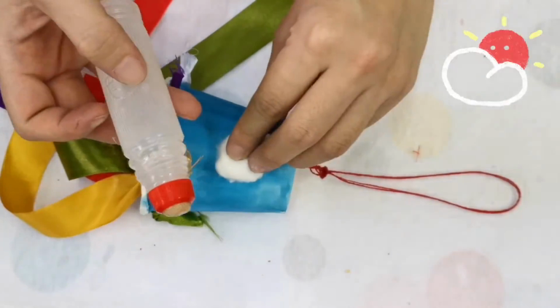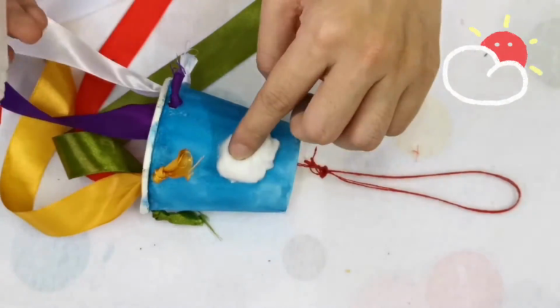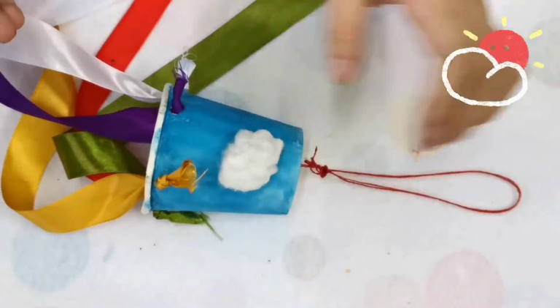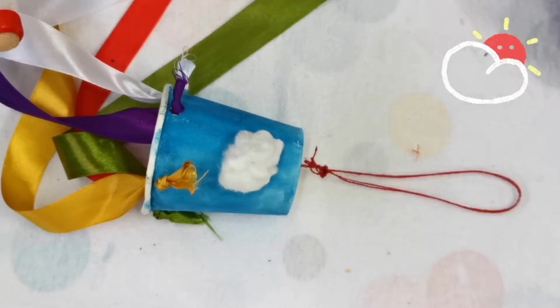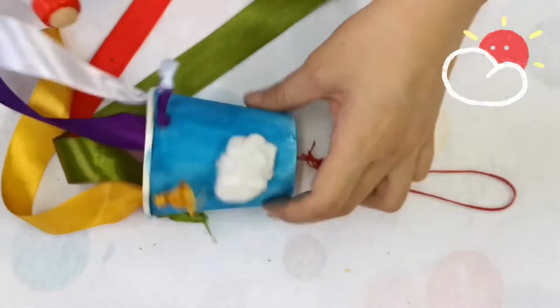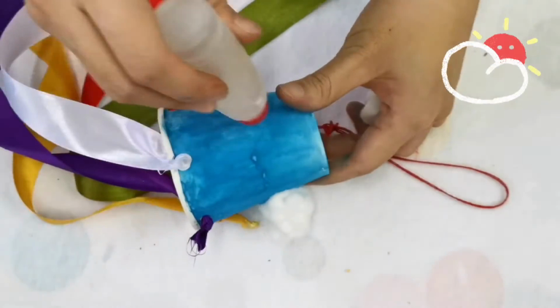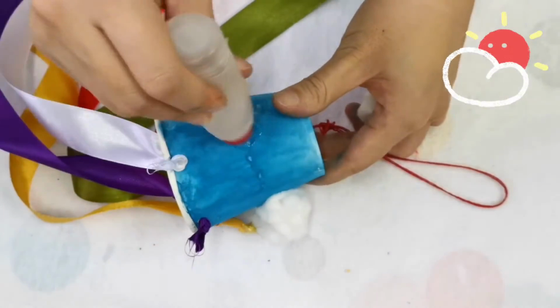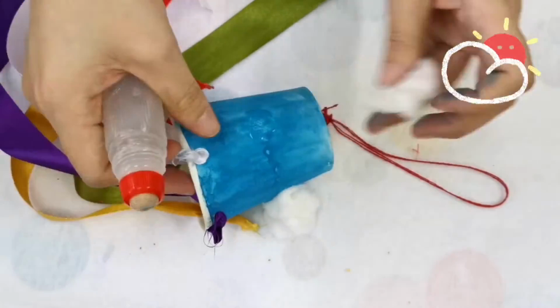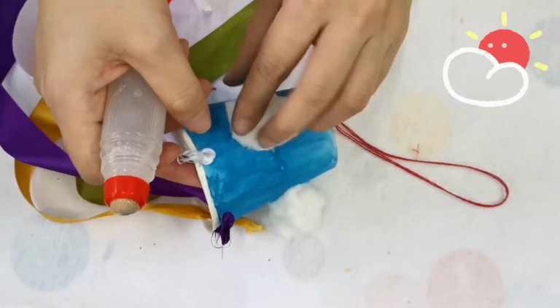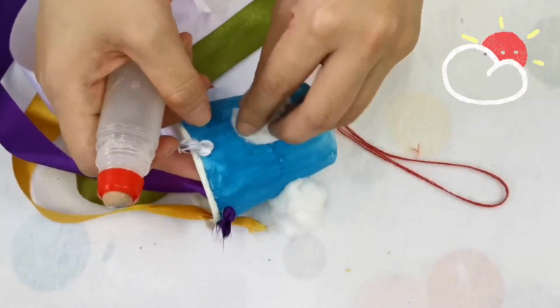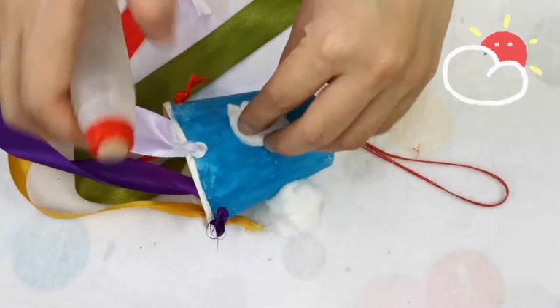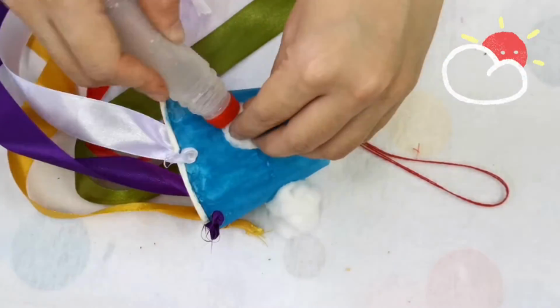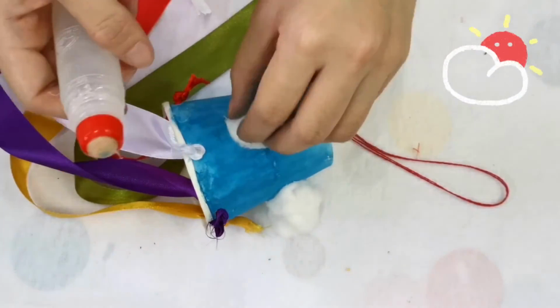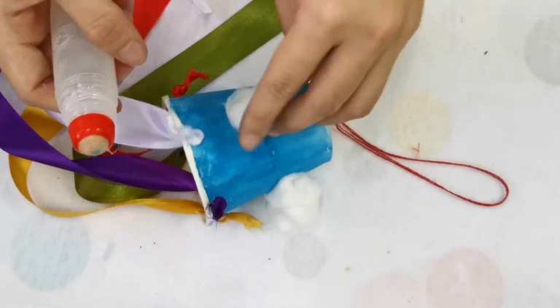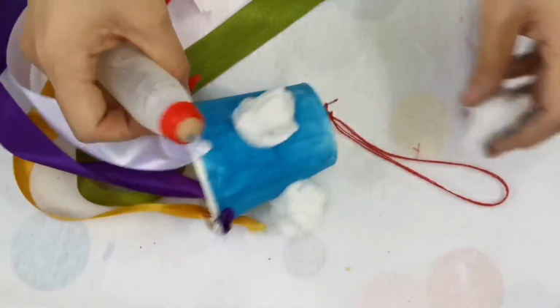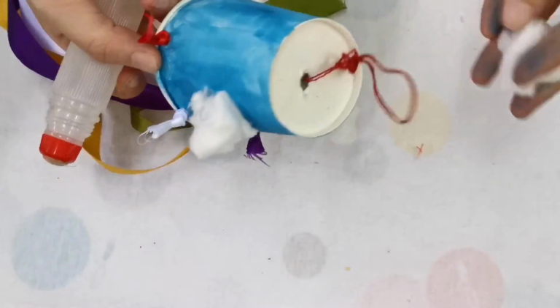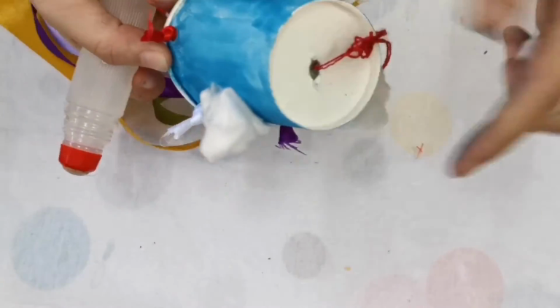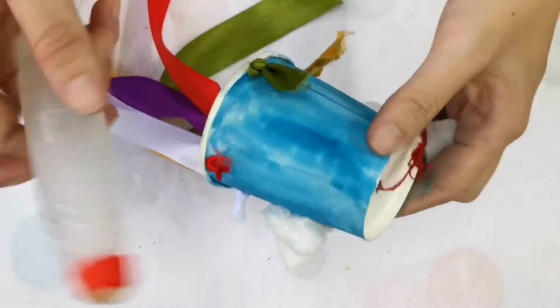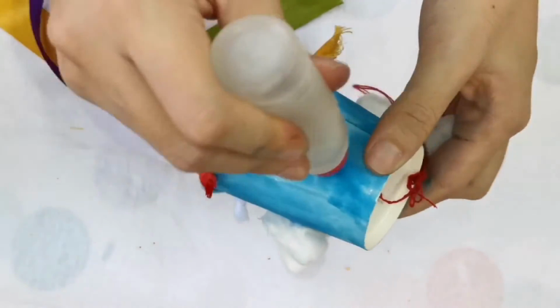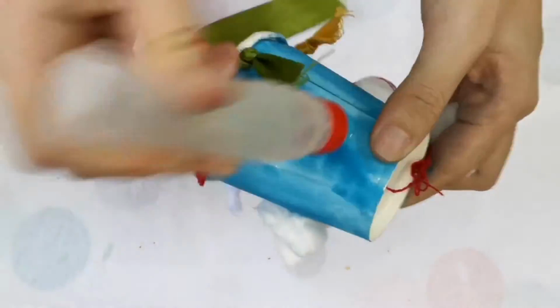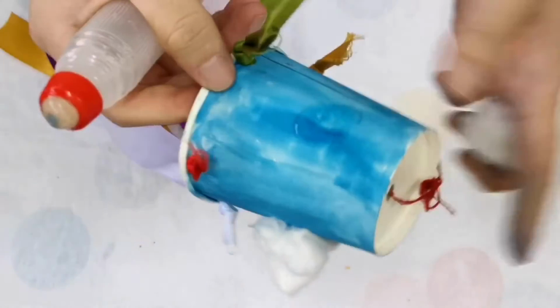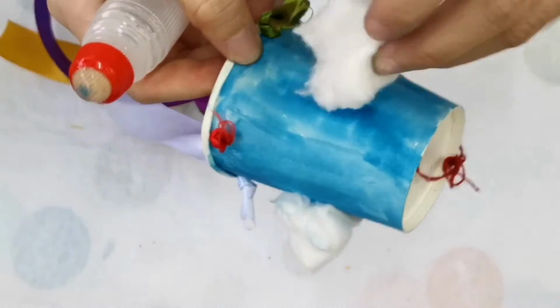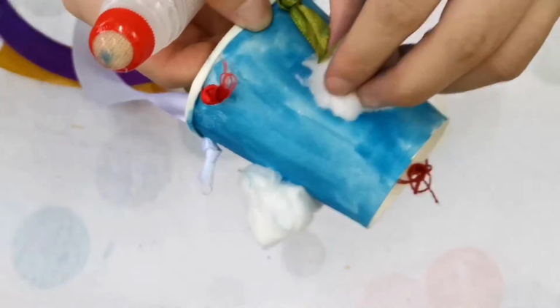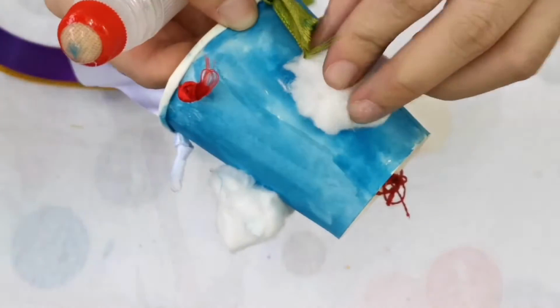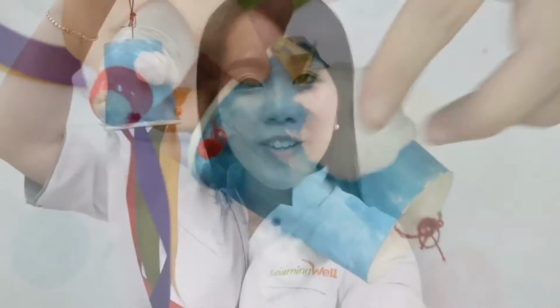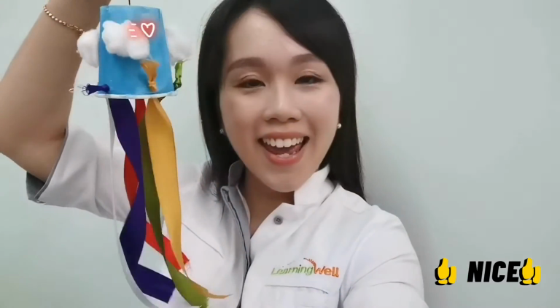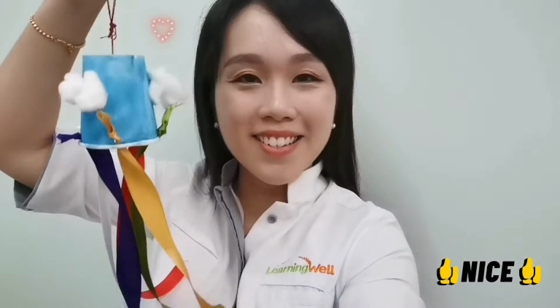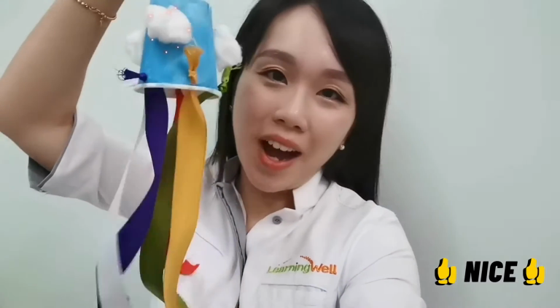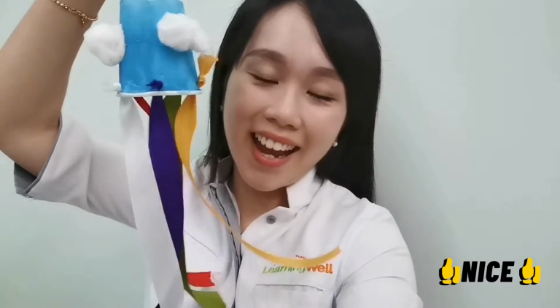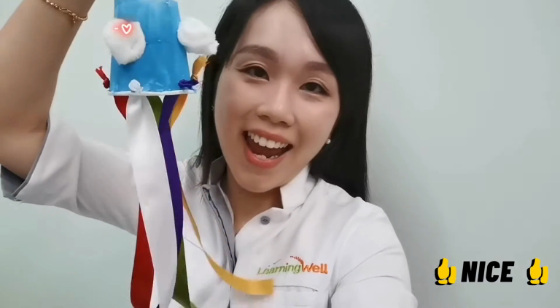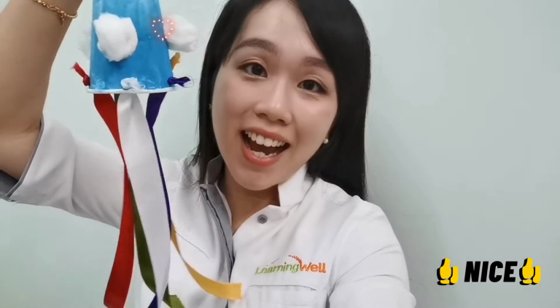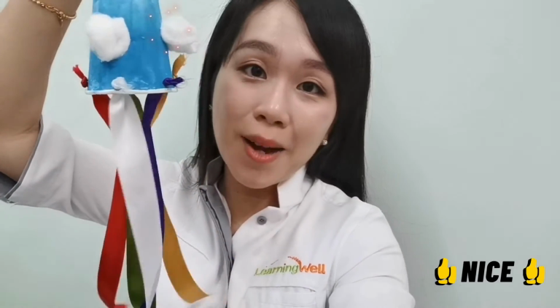Add some puffy cotton ball clouds. Okay, let's go outside and hang it up!